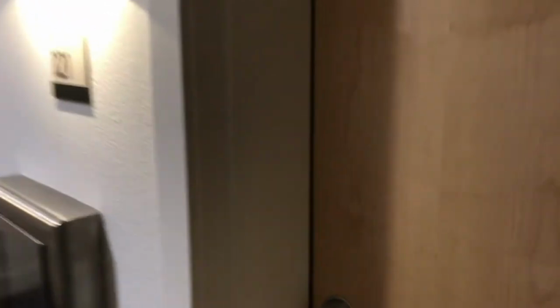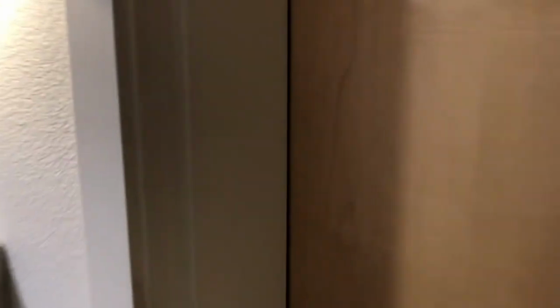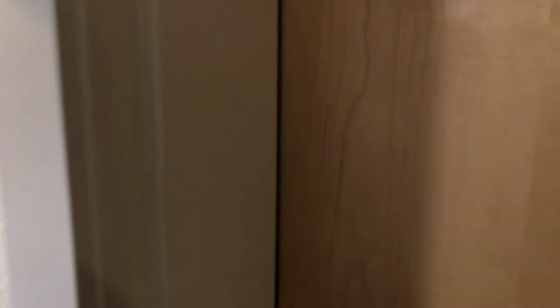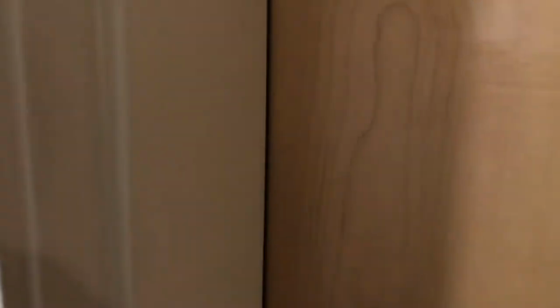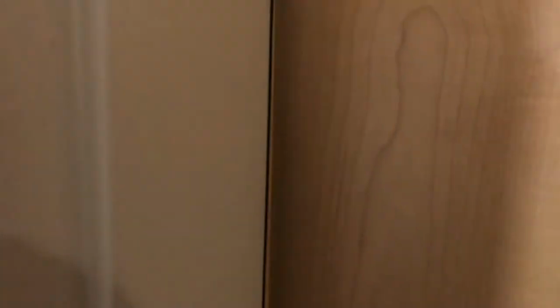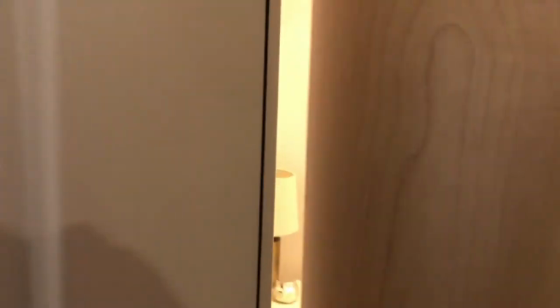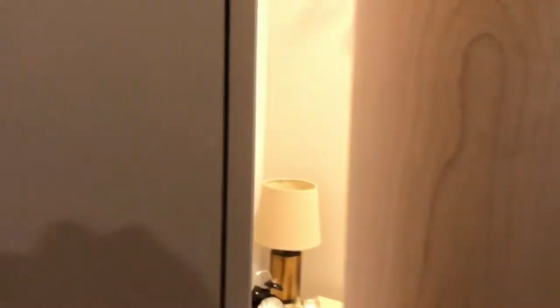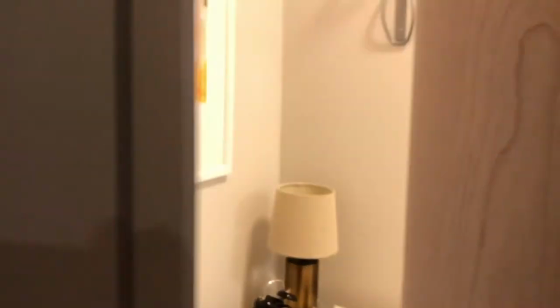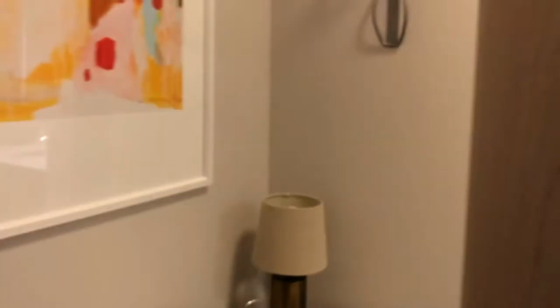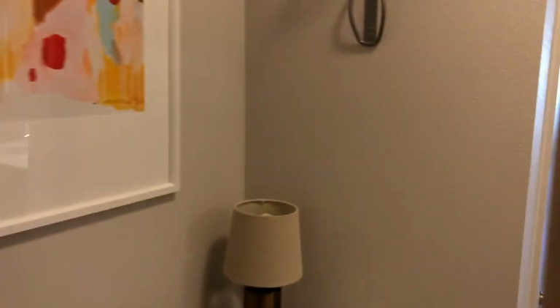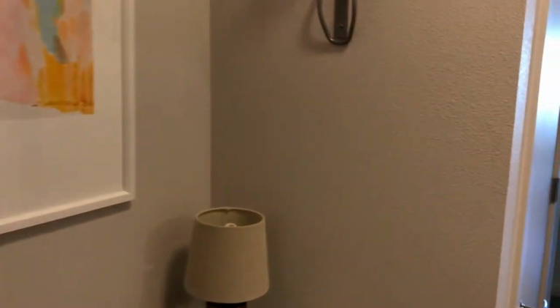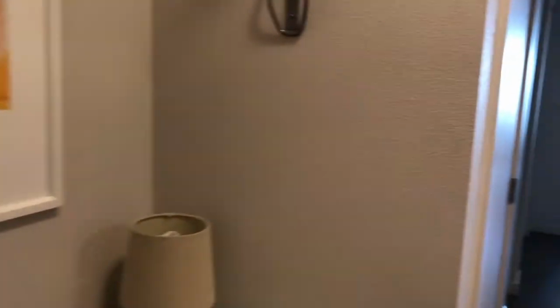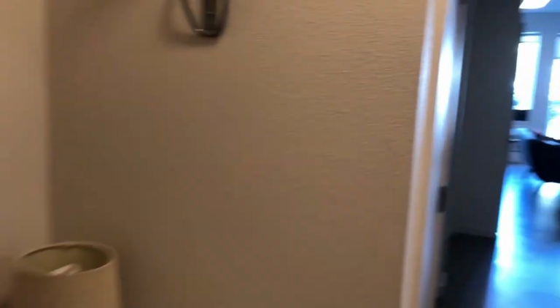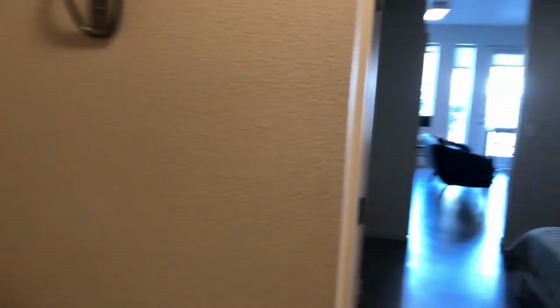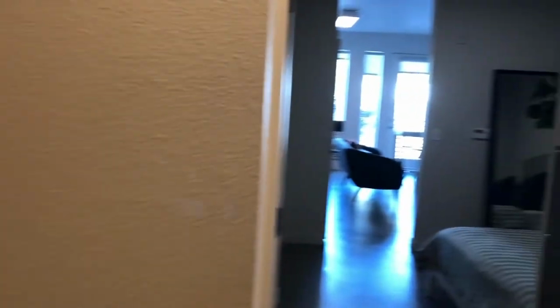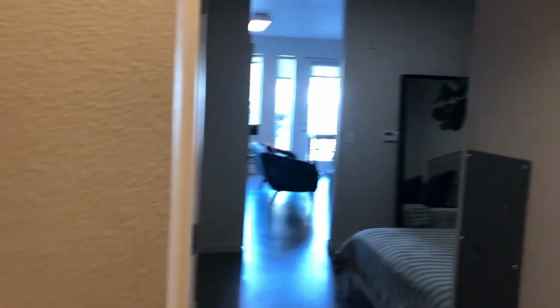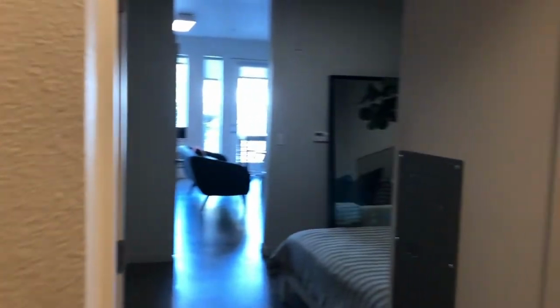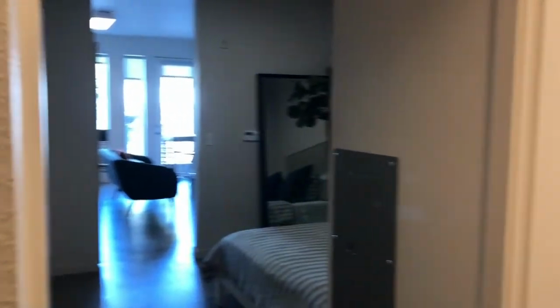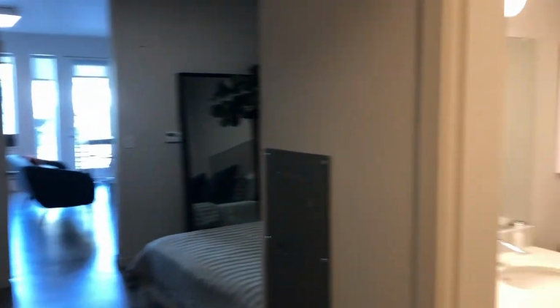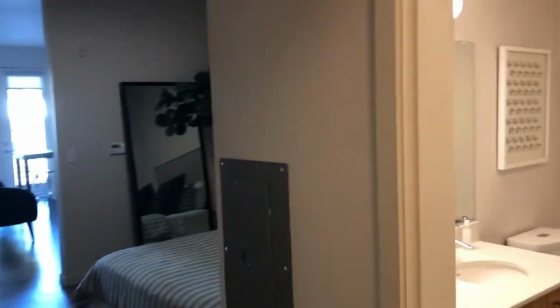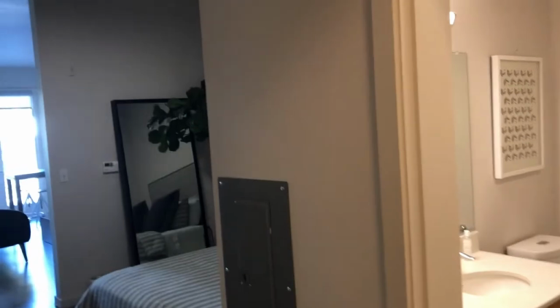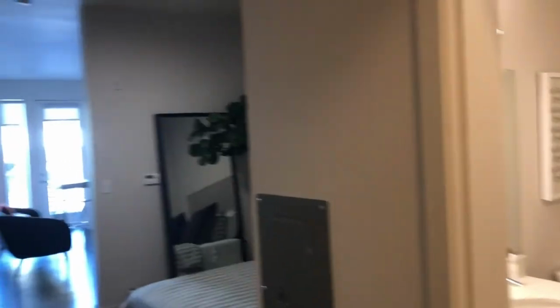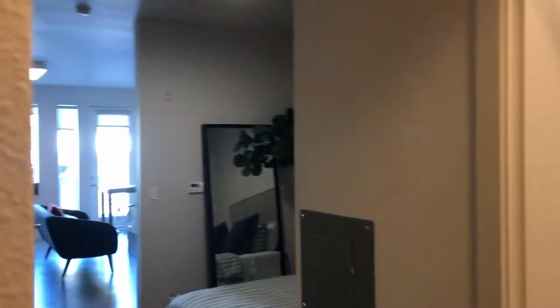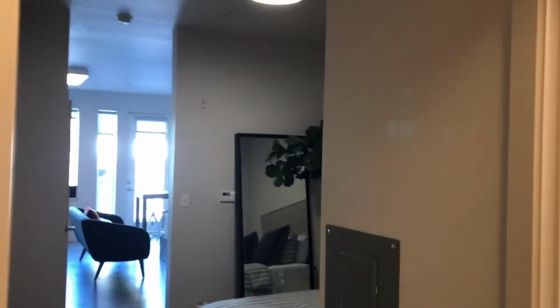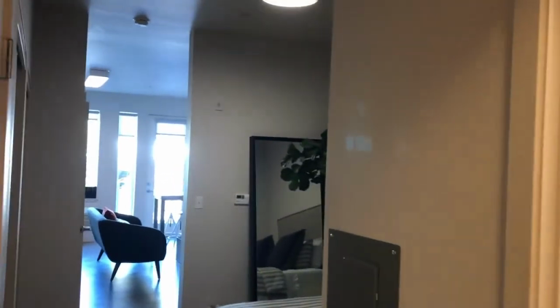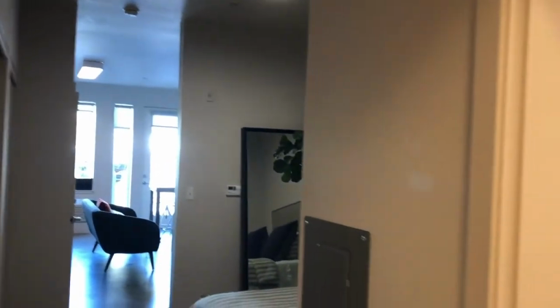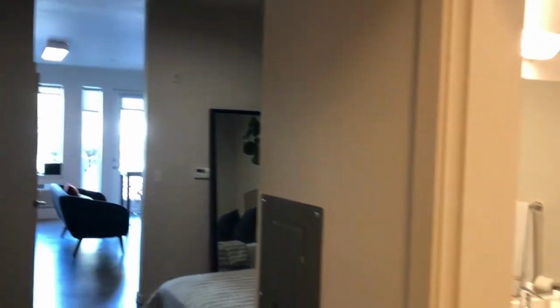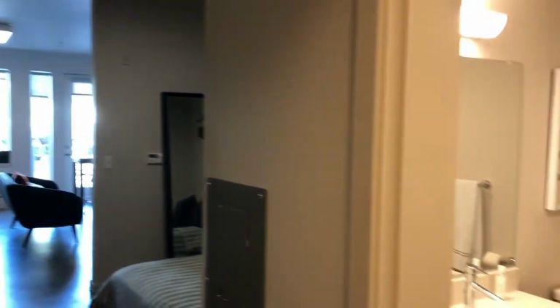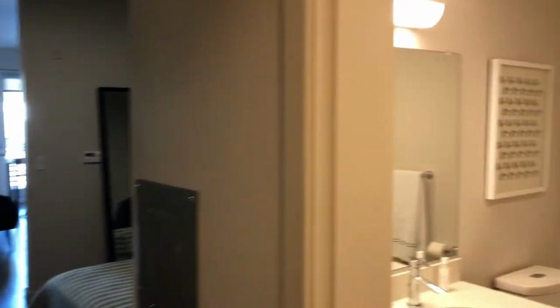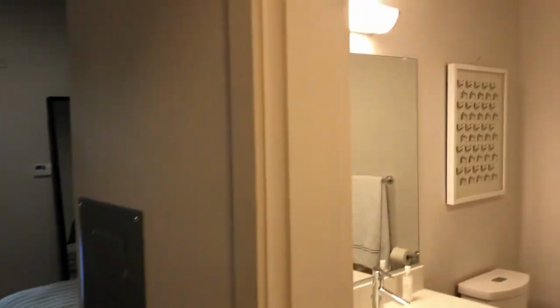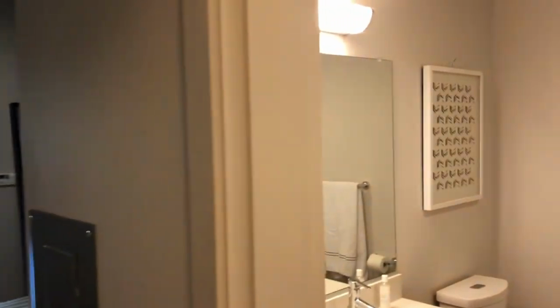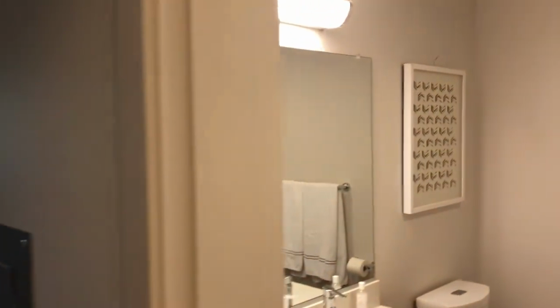Welcome to Tanner Flats open-style one-bedroom apartment home. The open layout allows for maximum usage of its 568 square feet.